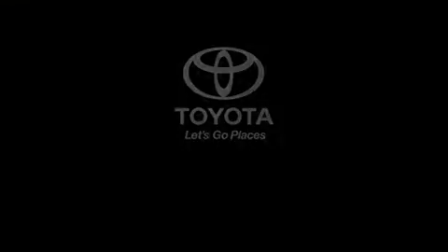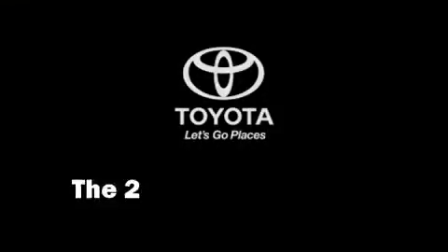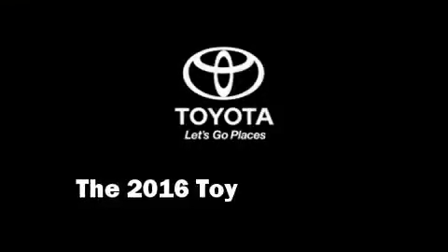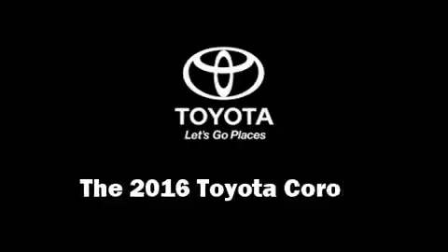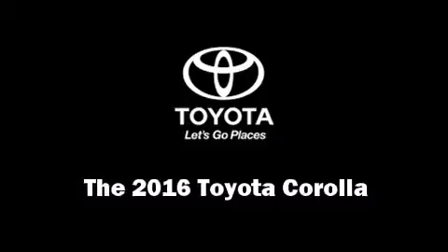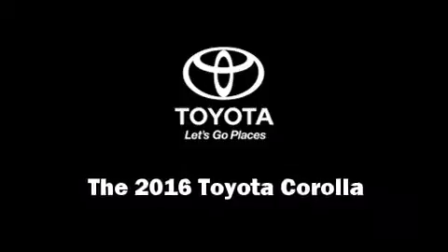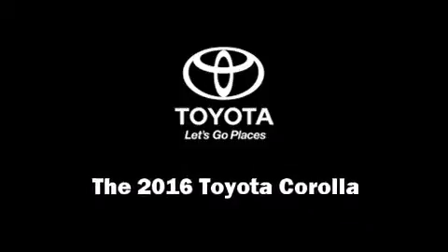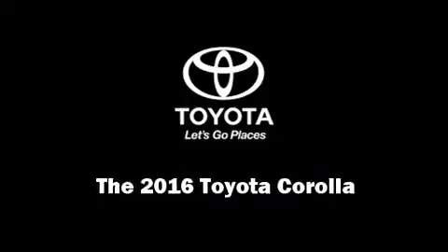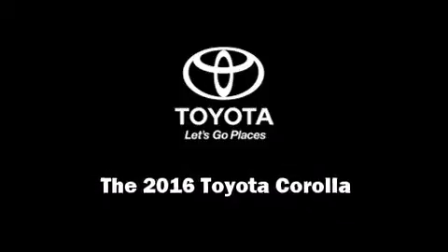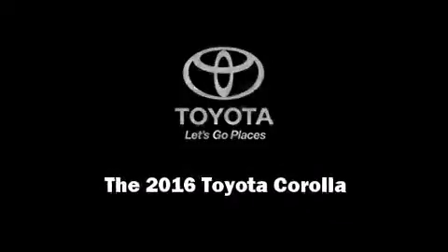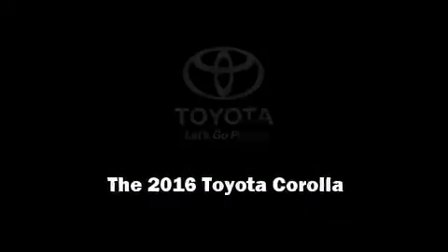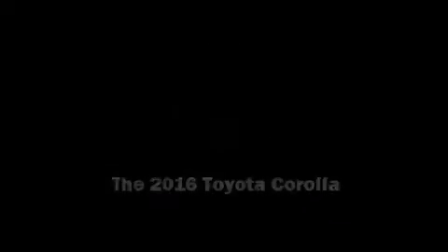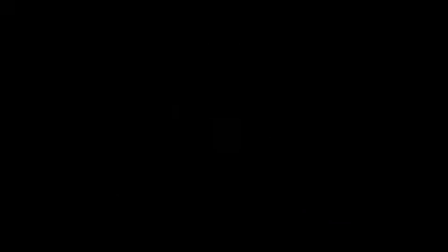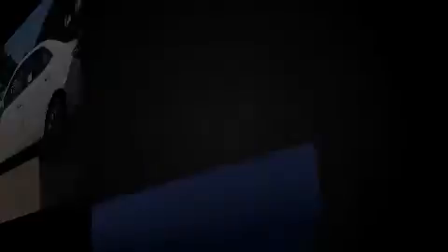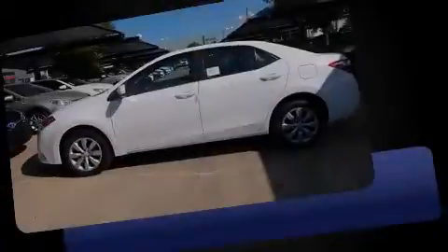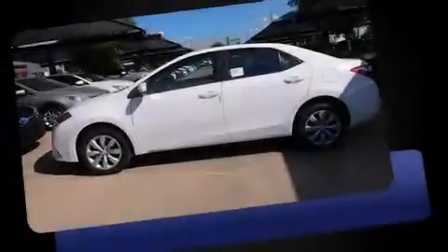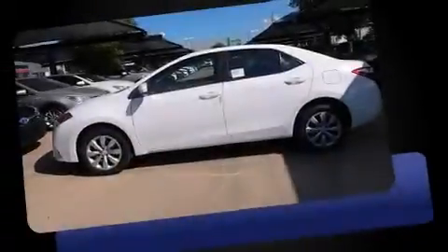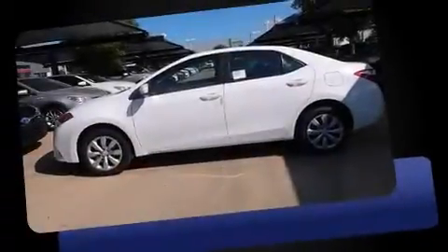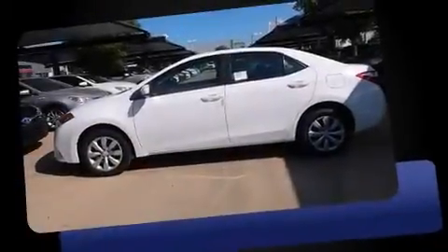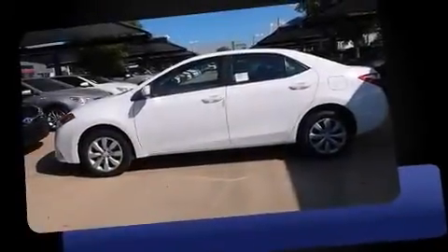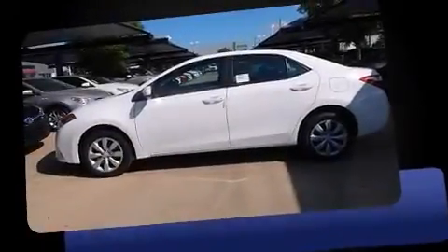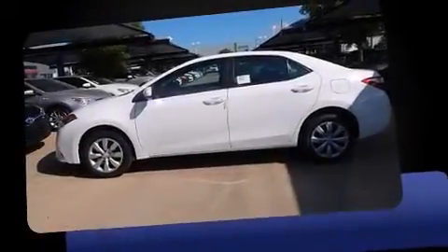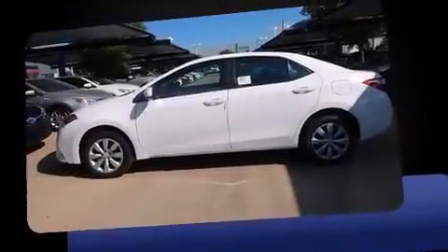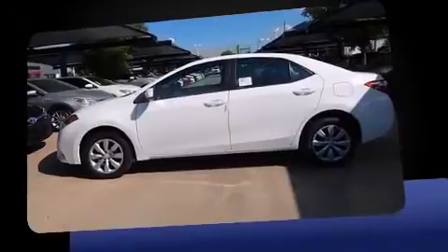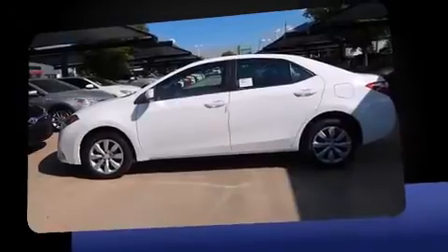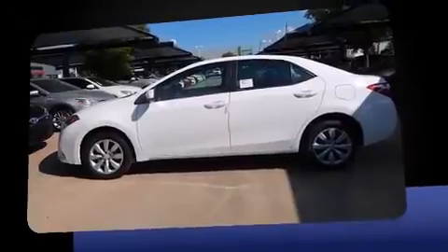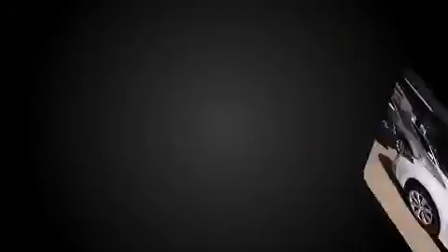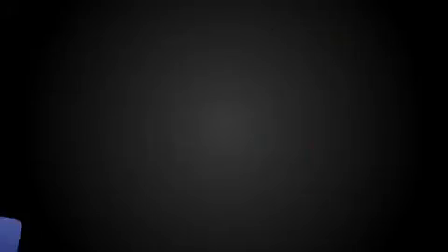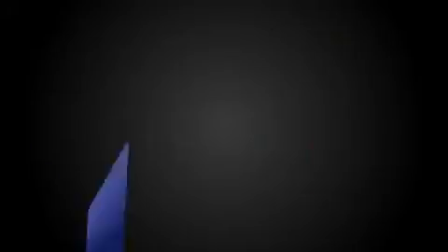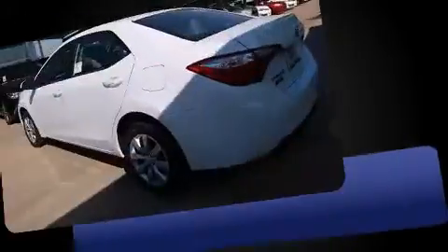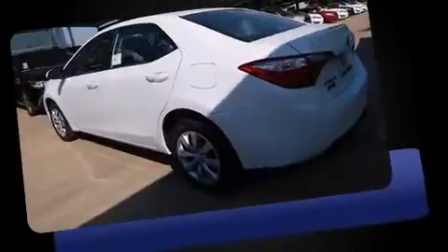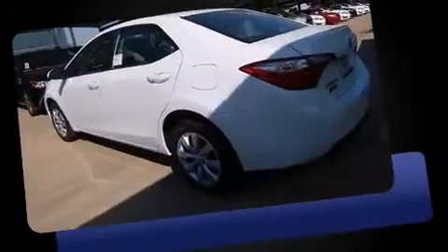Introducing the 2016 Toyota Corolla. This four-door, five-passenger sedan is waiting for you to take home.